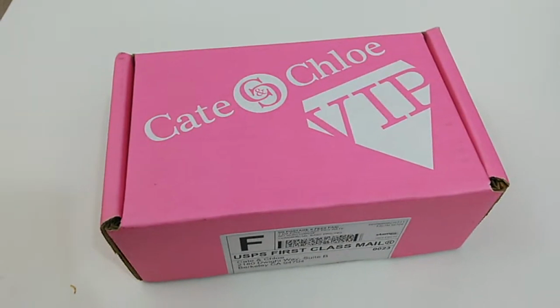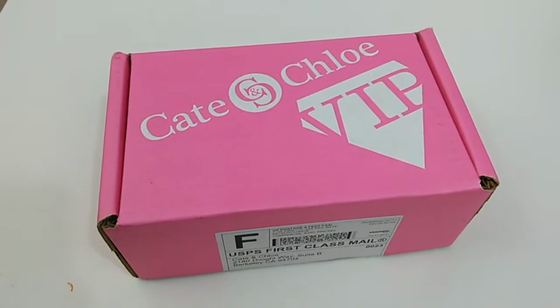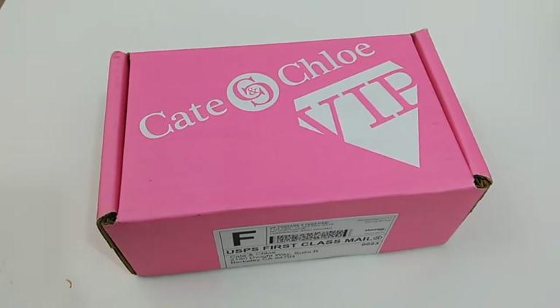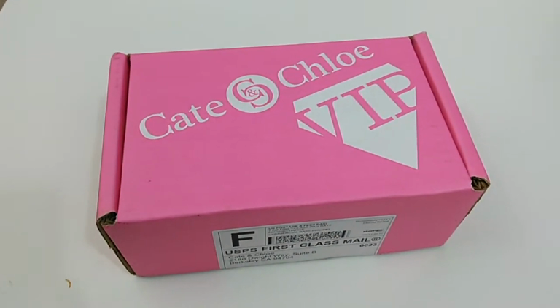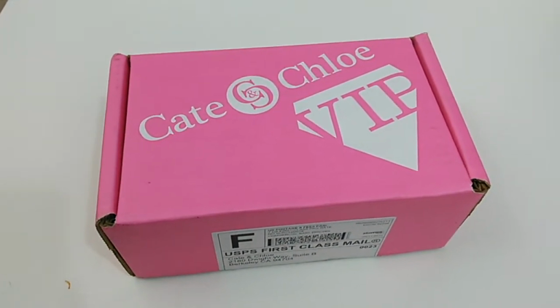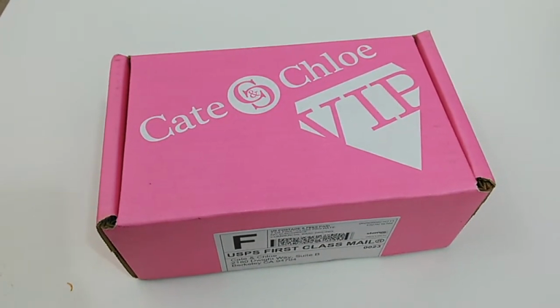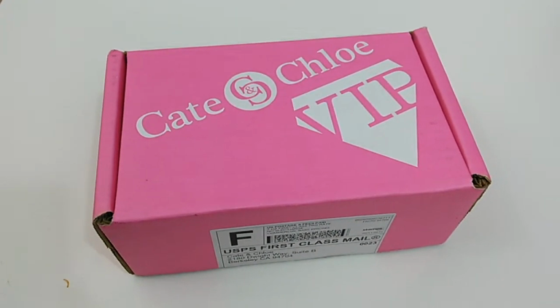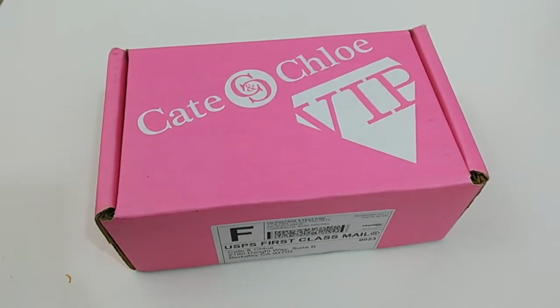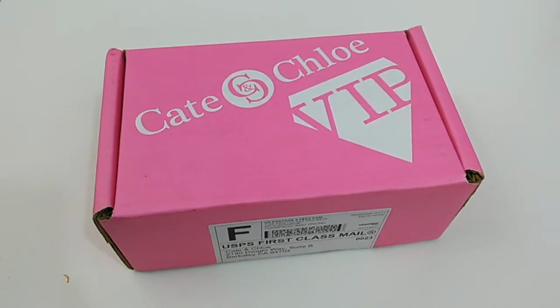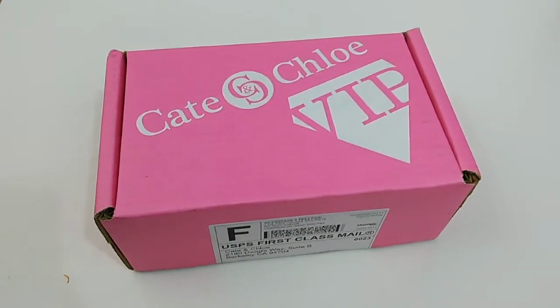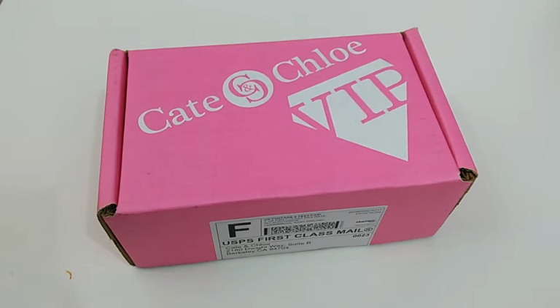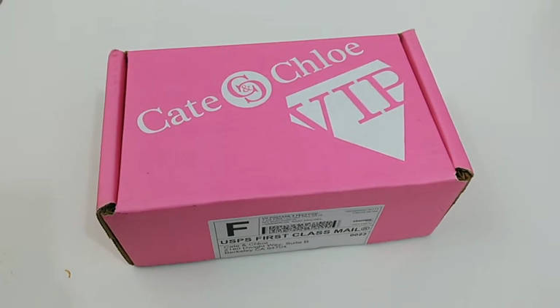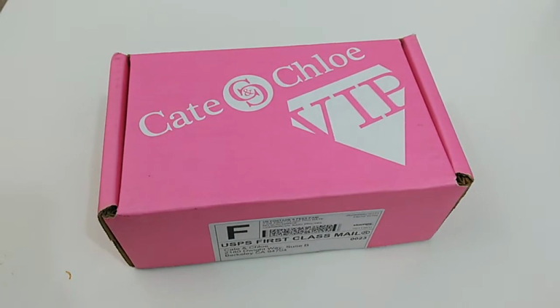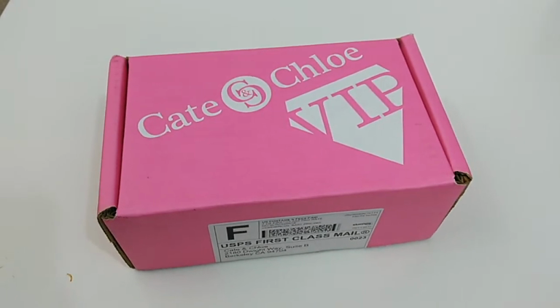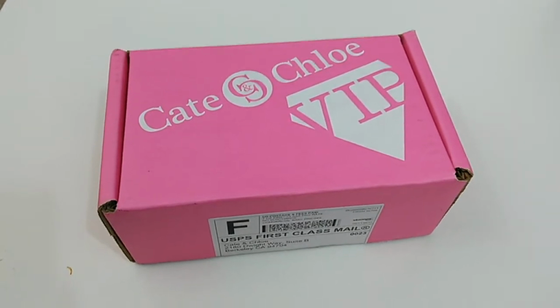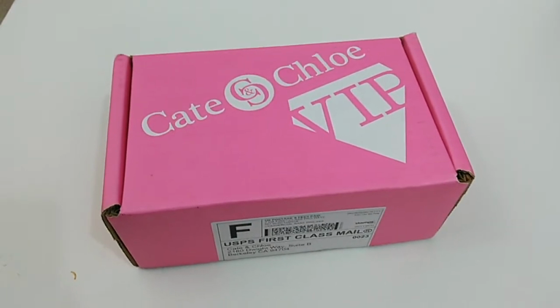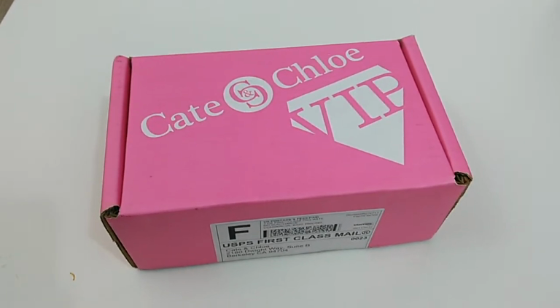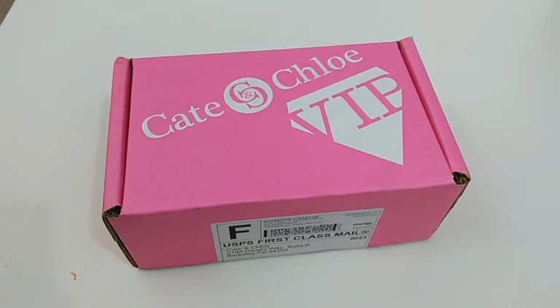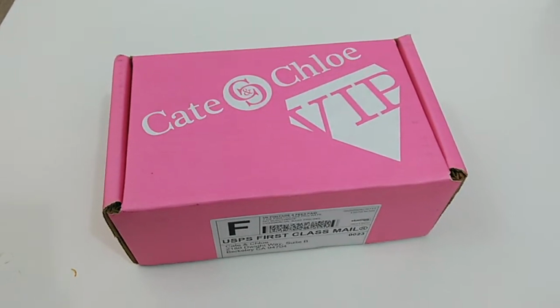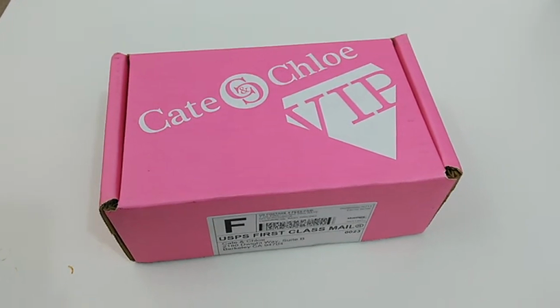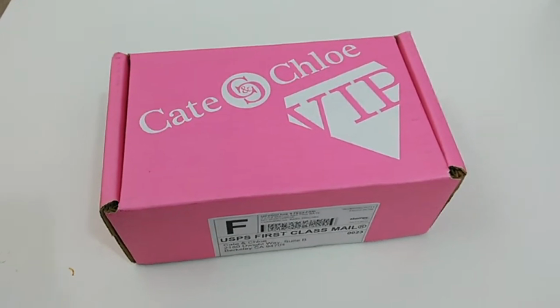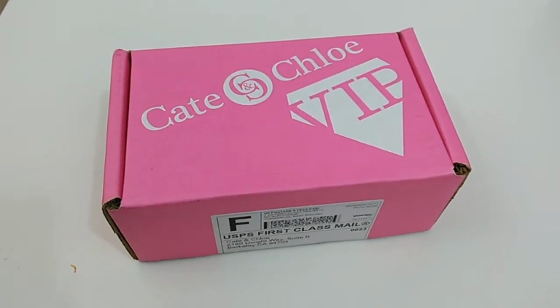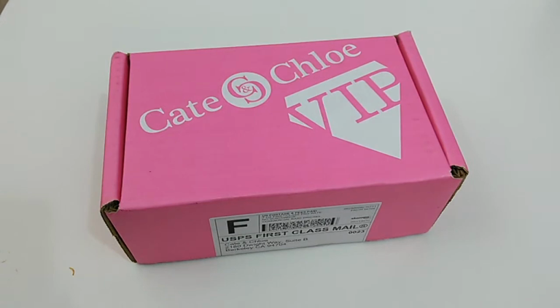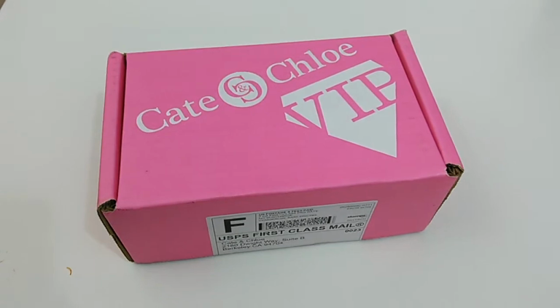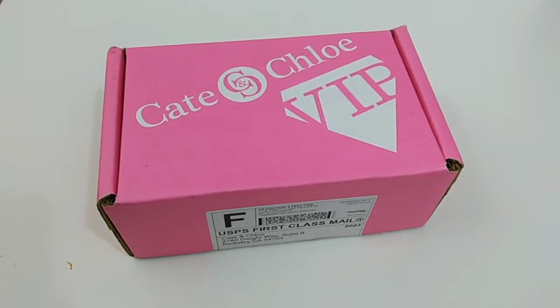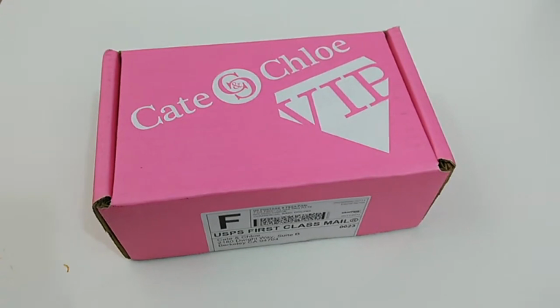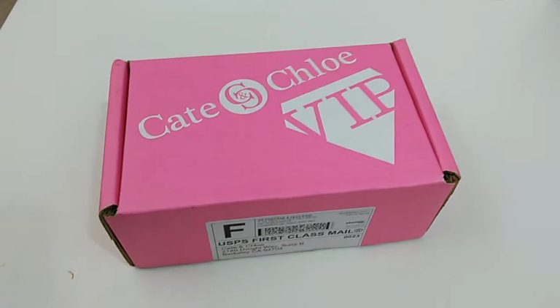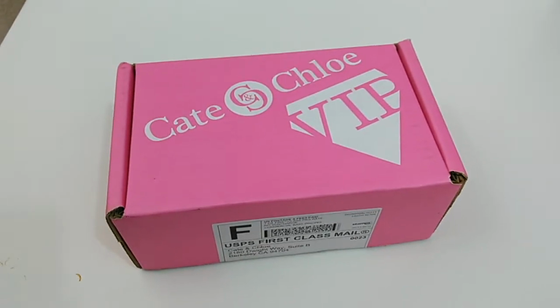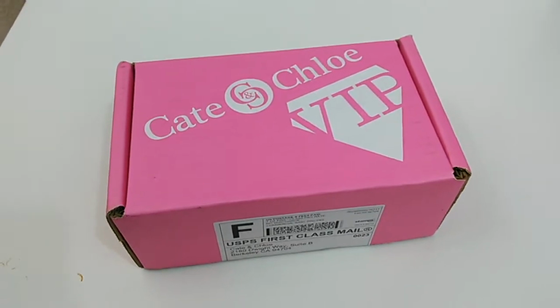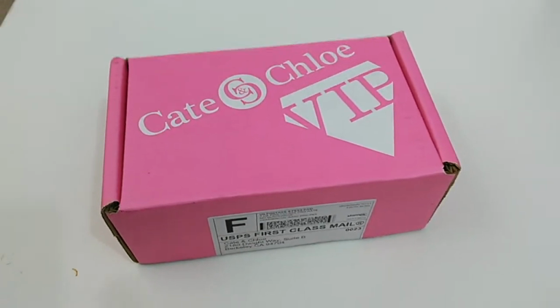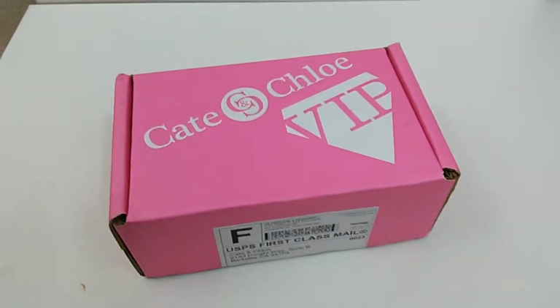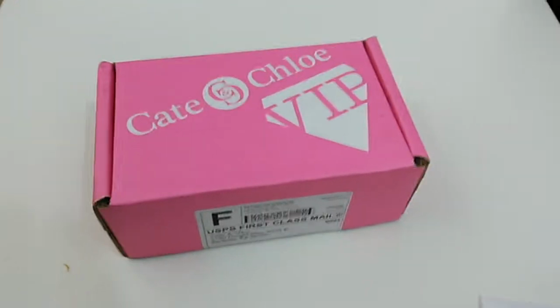Hey everybody, this is Tammy from 3differentdirections.com, and I am doing an unboxing of a Kate and Chloe VIP monthly subscription box. This is jewelry.